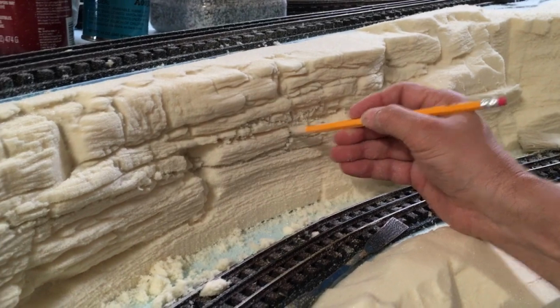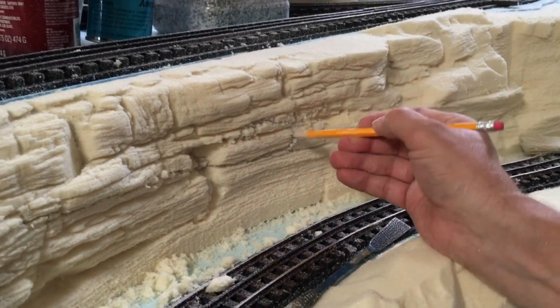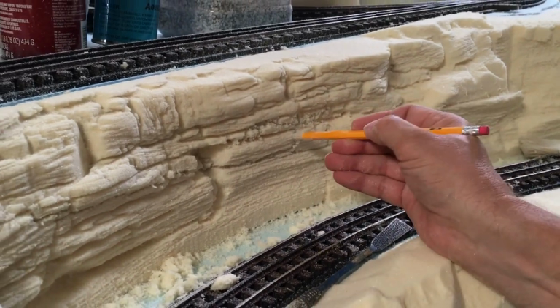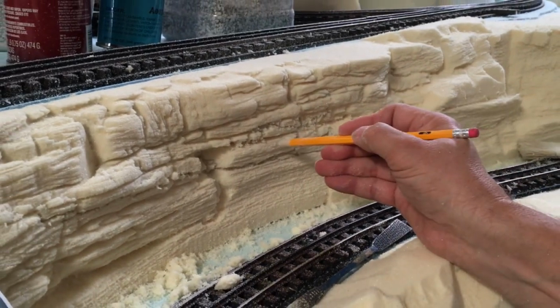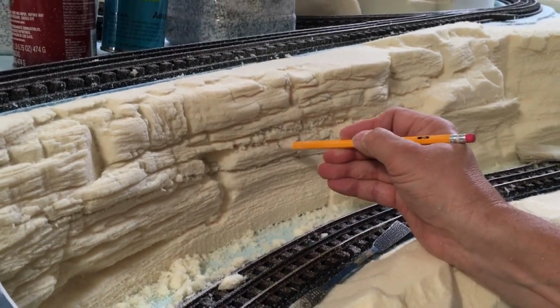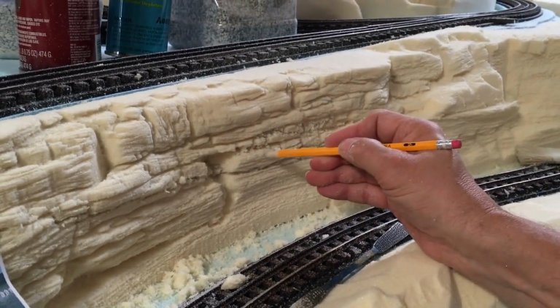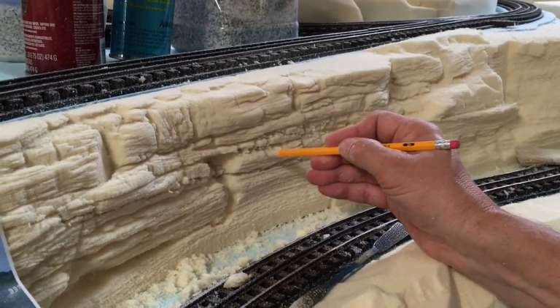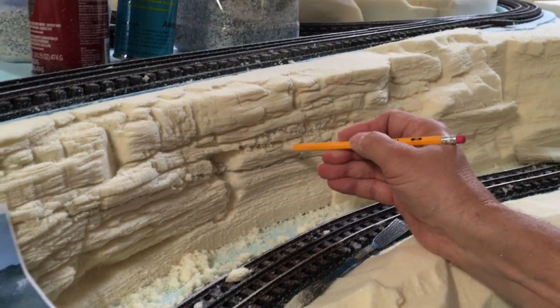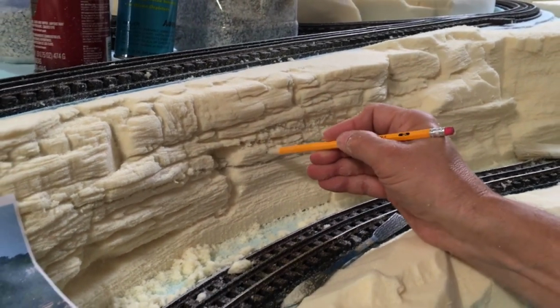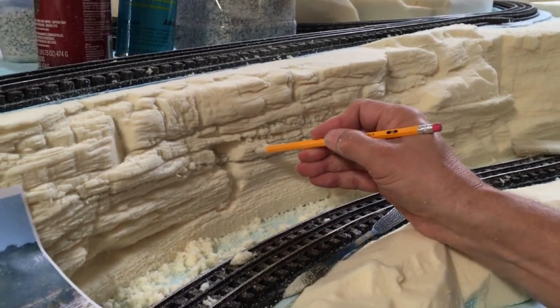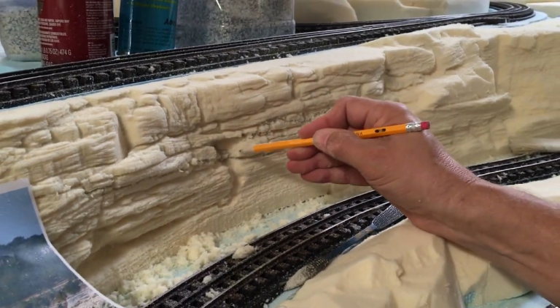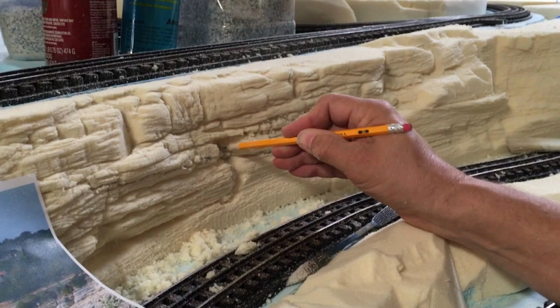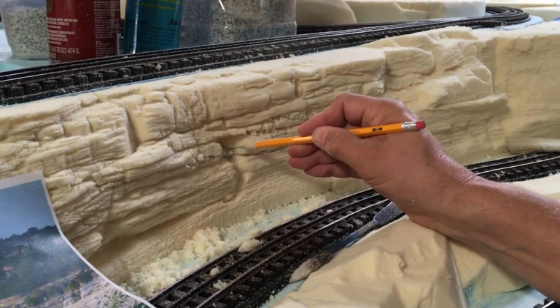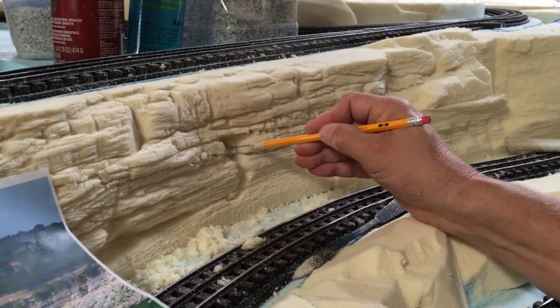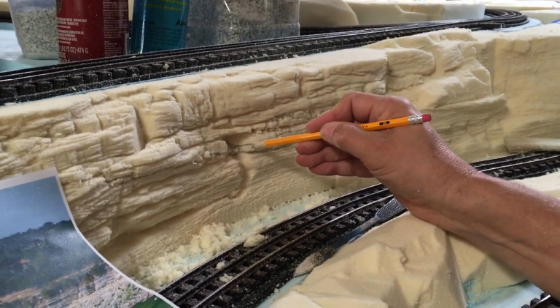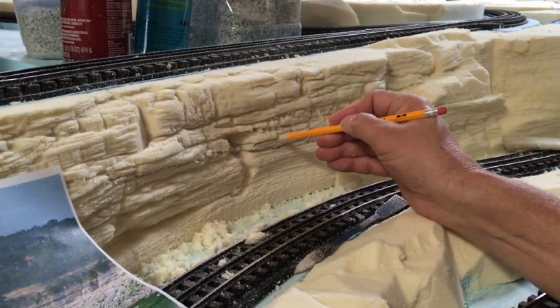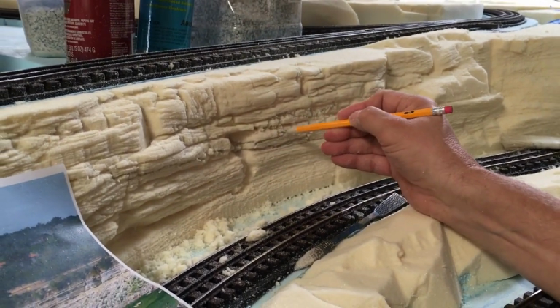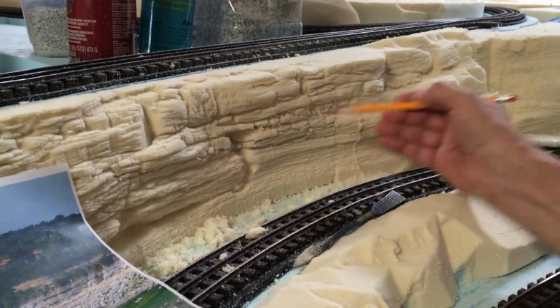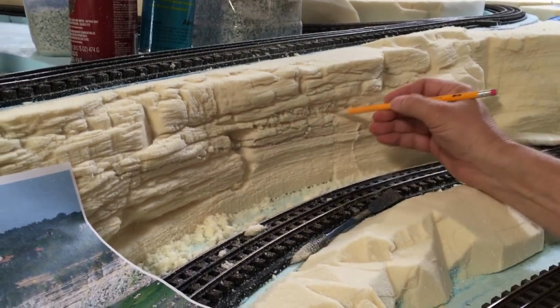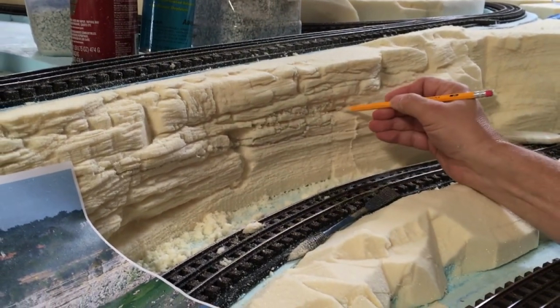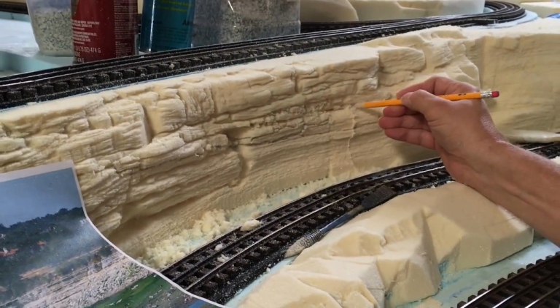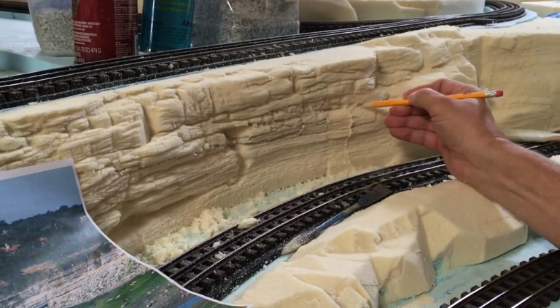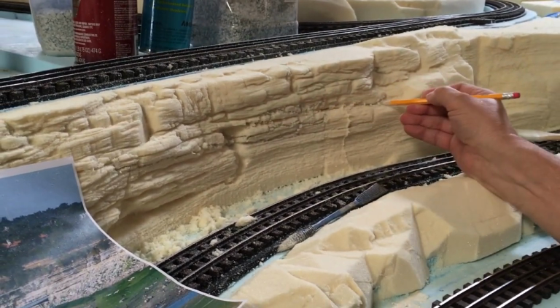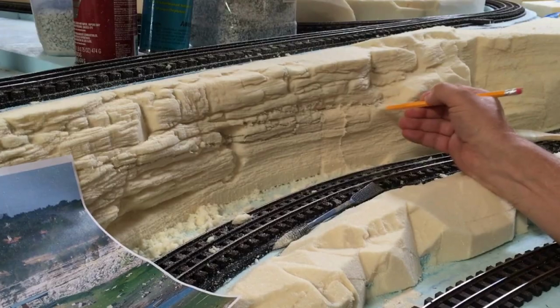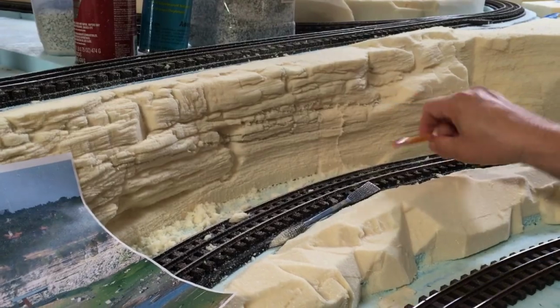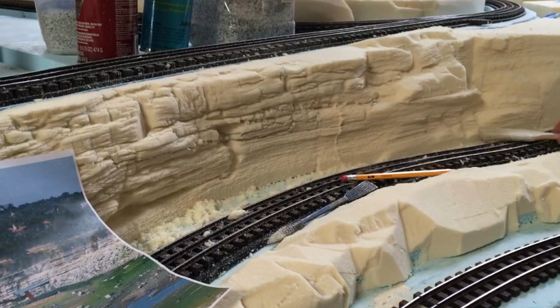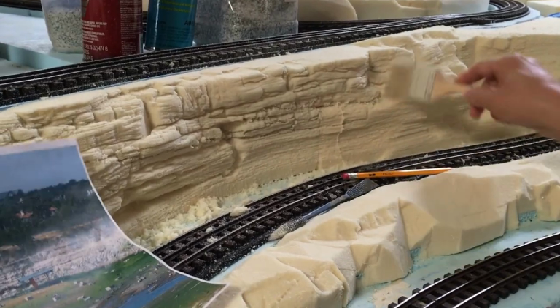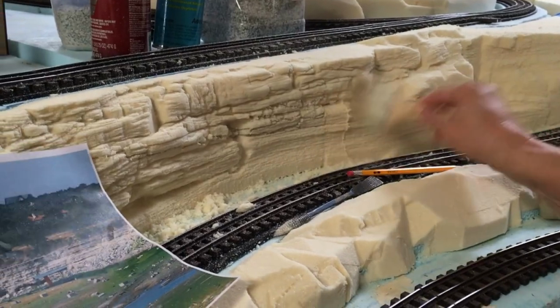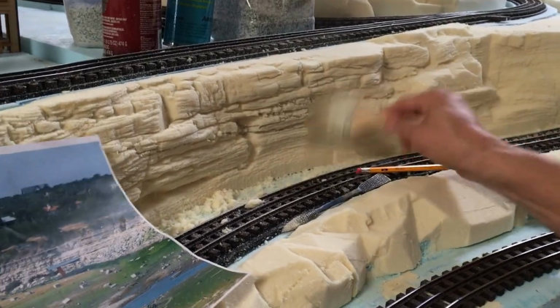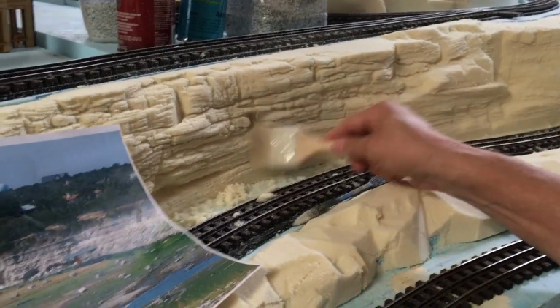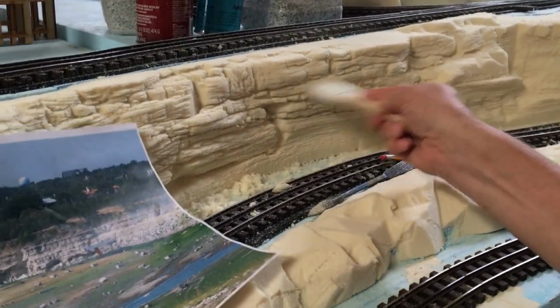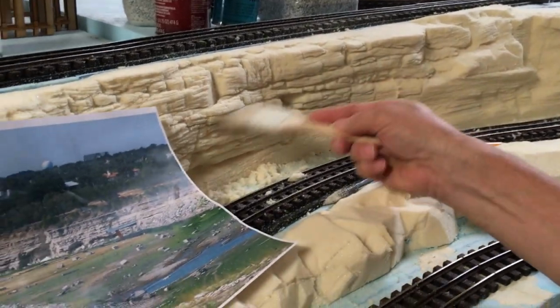Carving is very therapeutic. It's like drawing in foam — drawing in 3D. That's what I like to think of it as. Pretty exciting stuff.